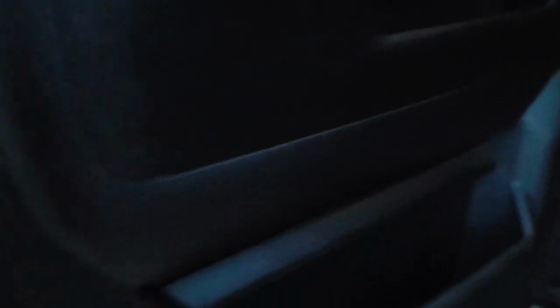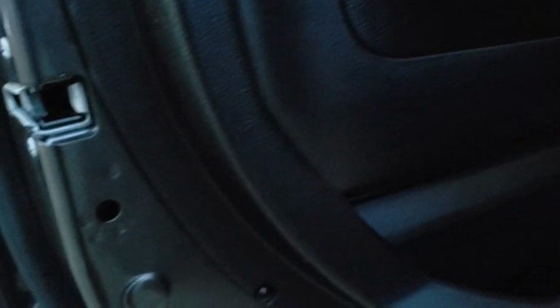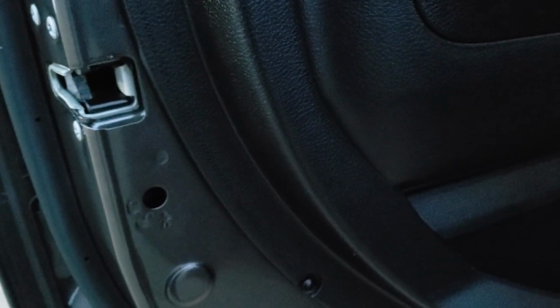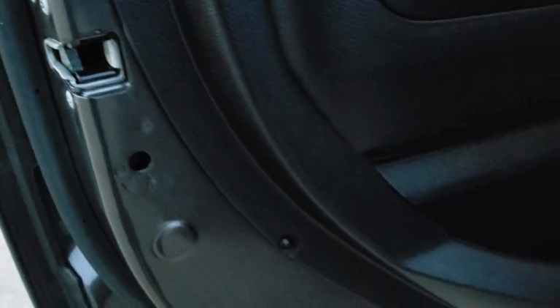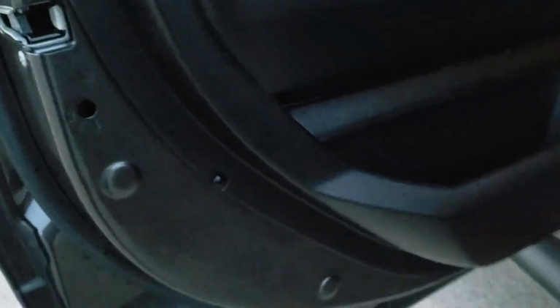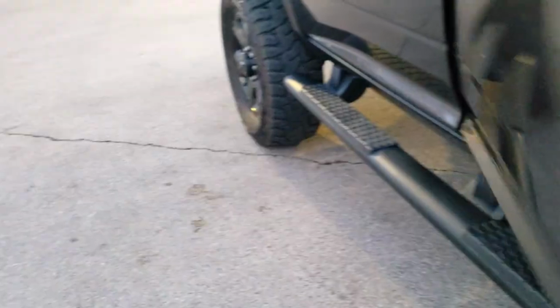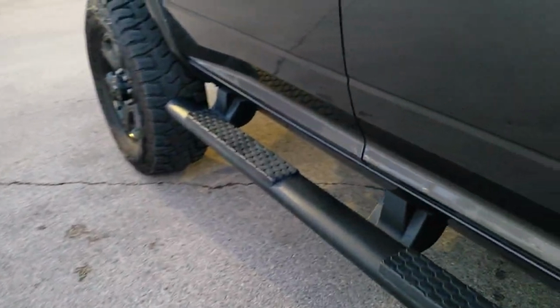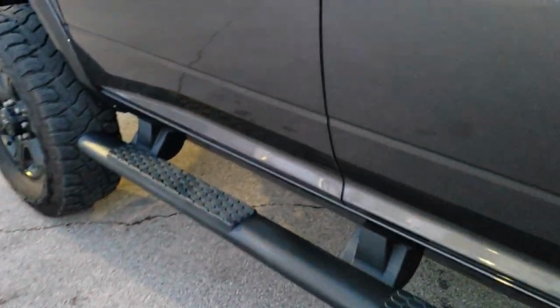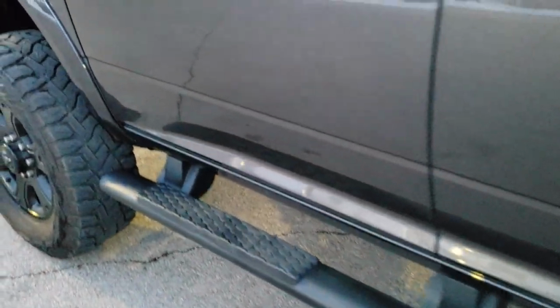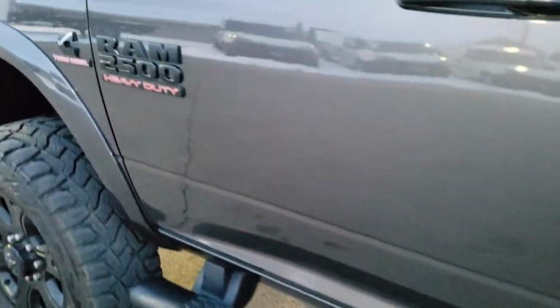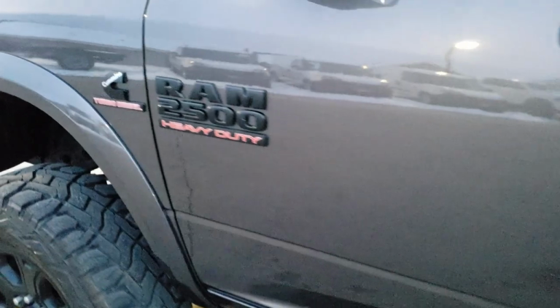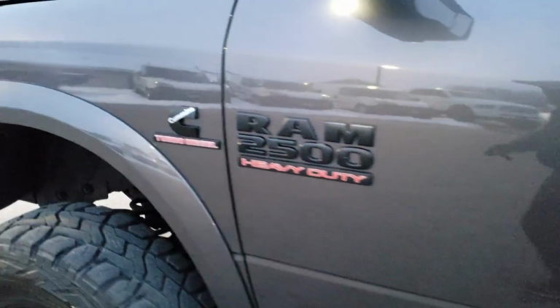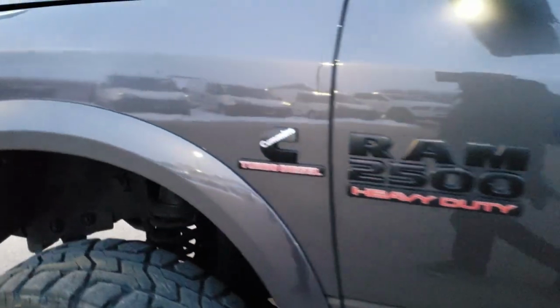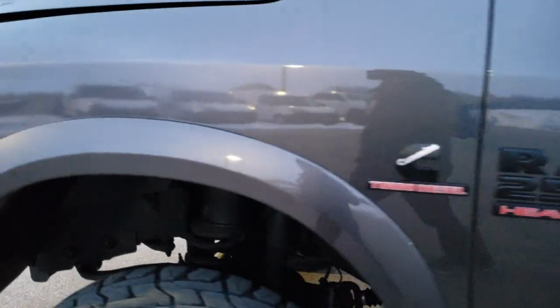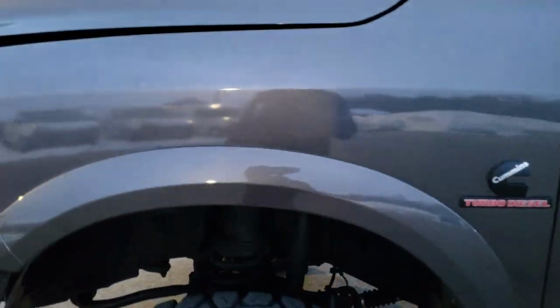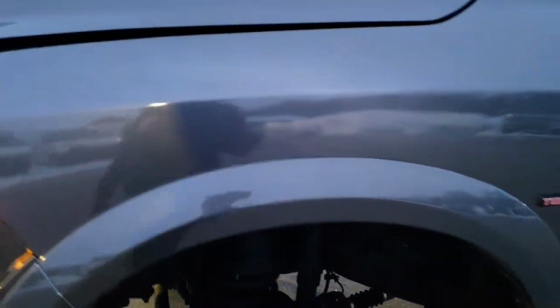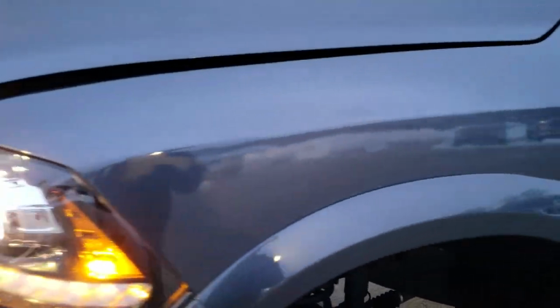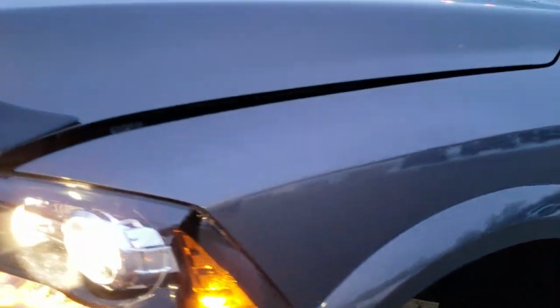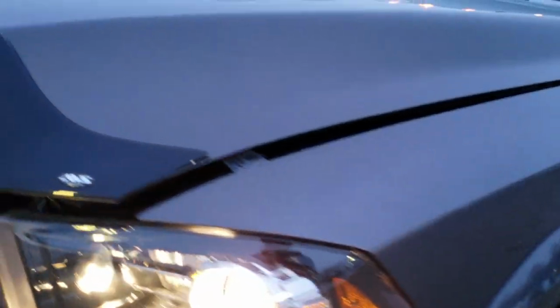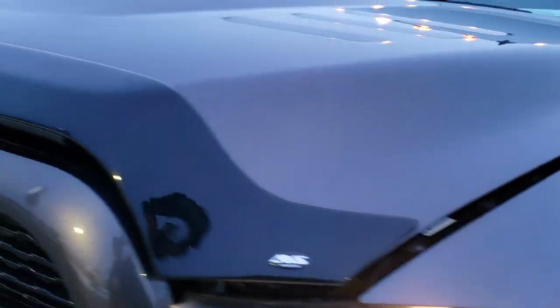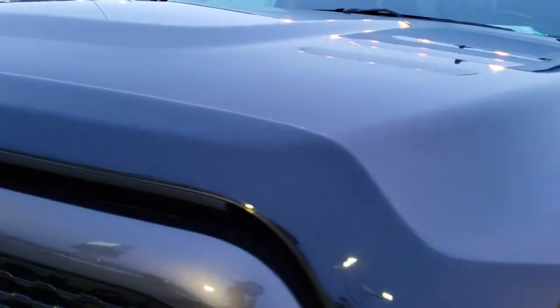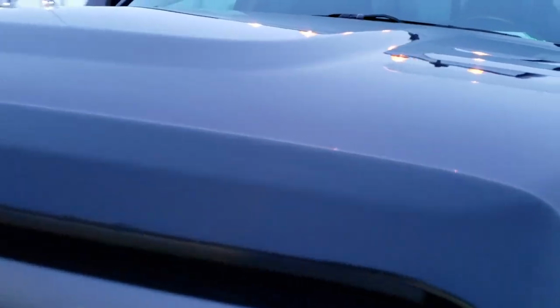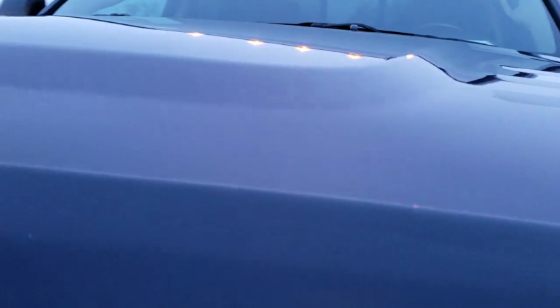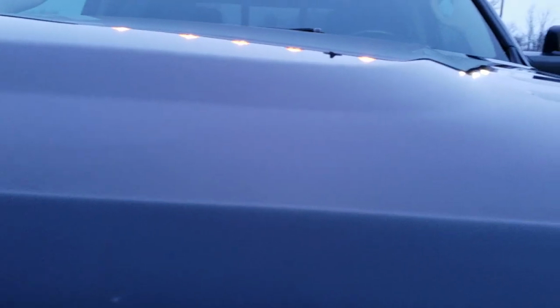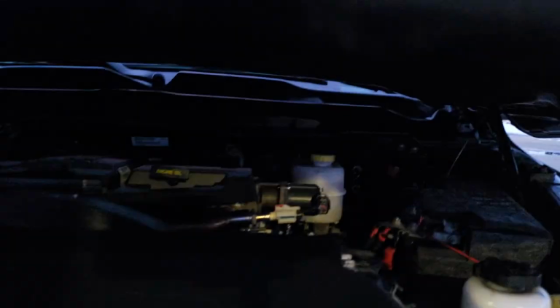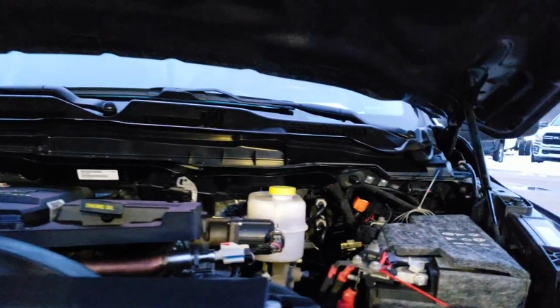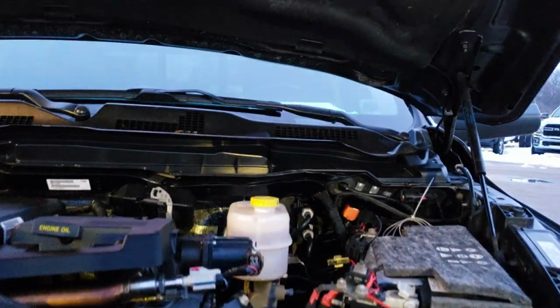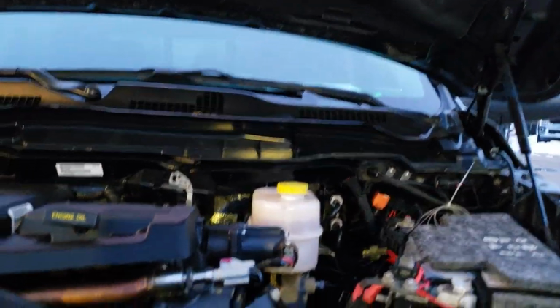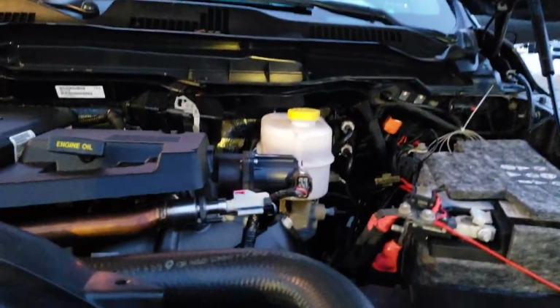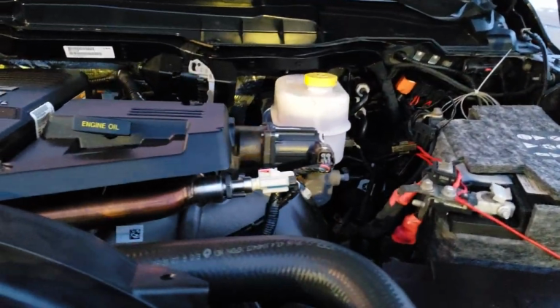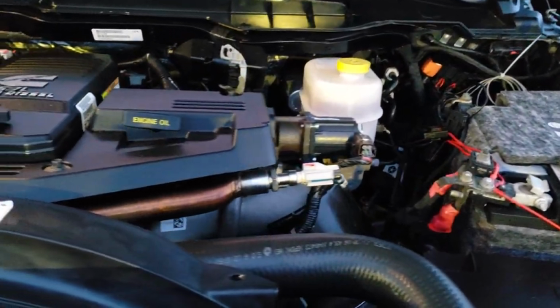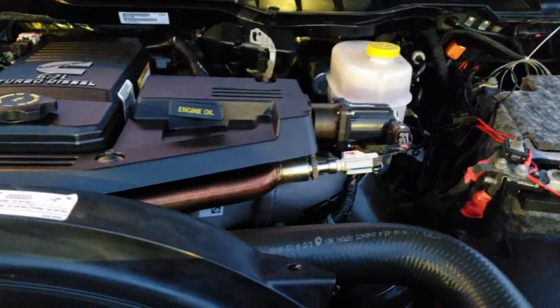You get child safety locks on the back doors. I would personally like to thank you for checking out the video today. I know it's a little bit dark out, but hopefully from this HD video you will have been able to tell just how clean this truck is all the way around, inside and out.